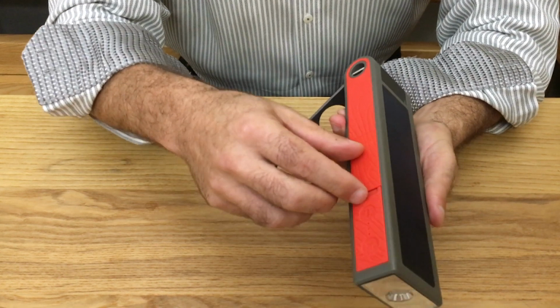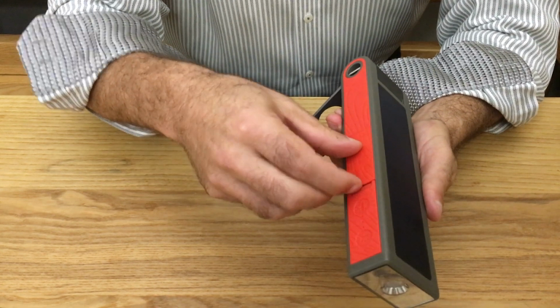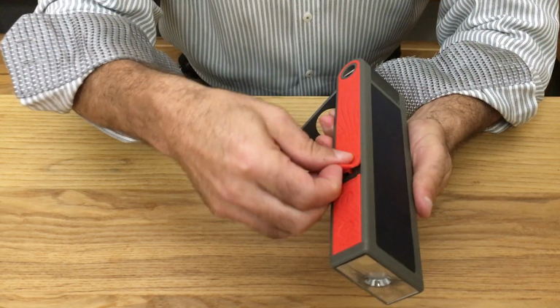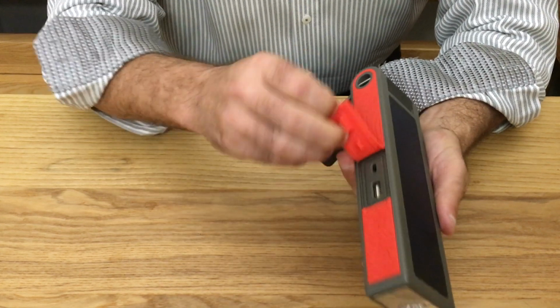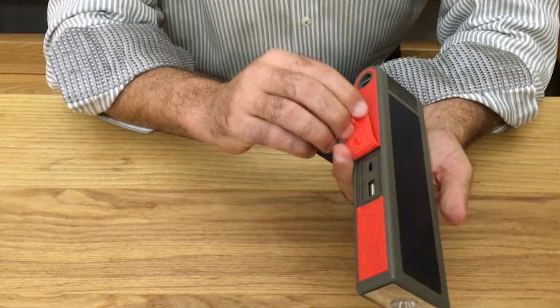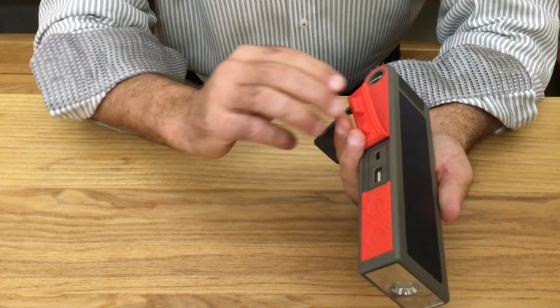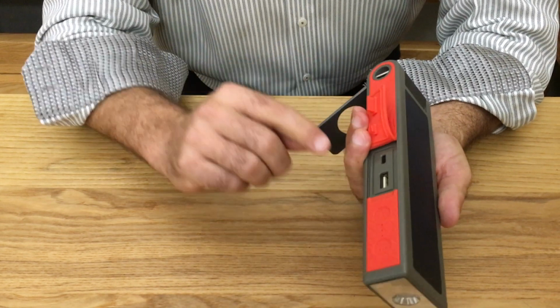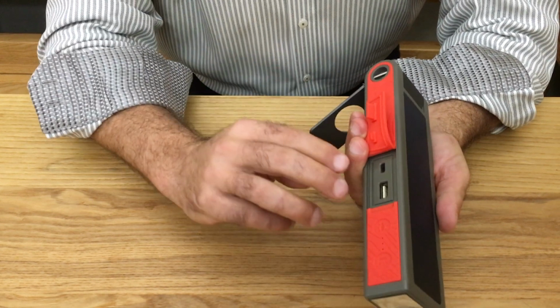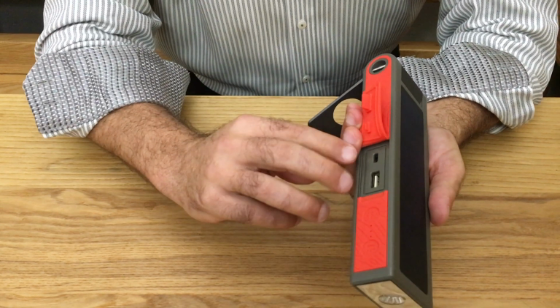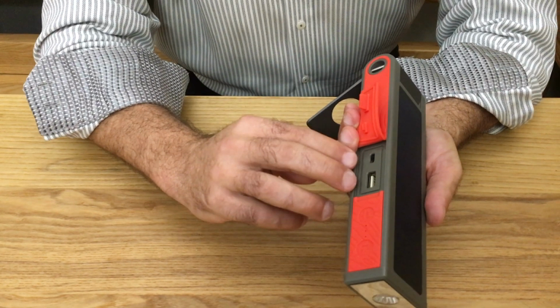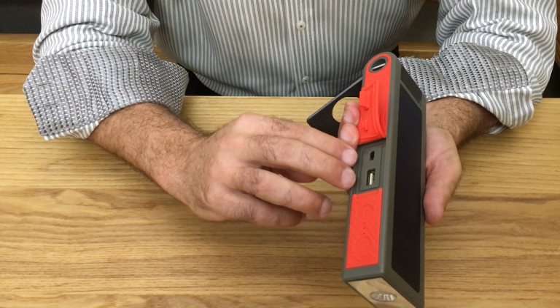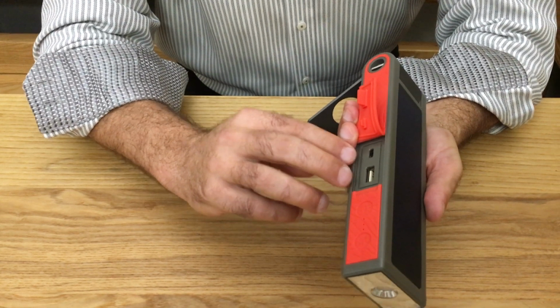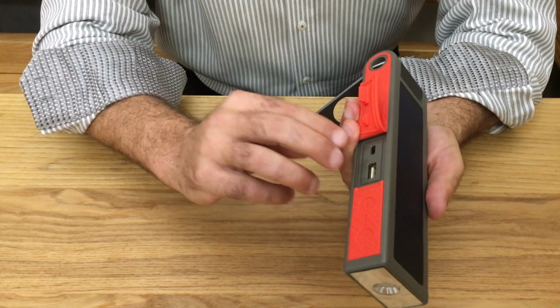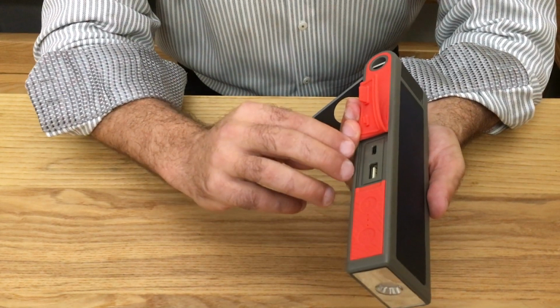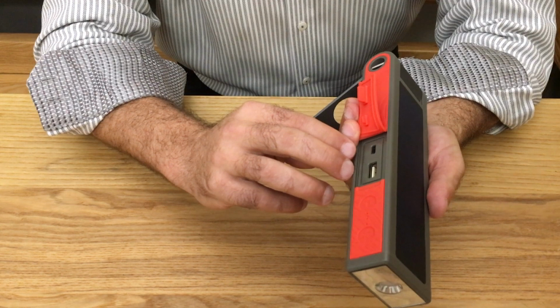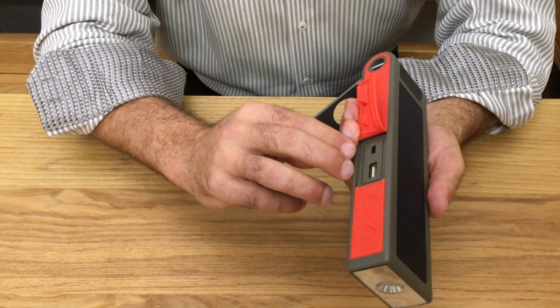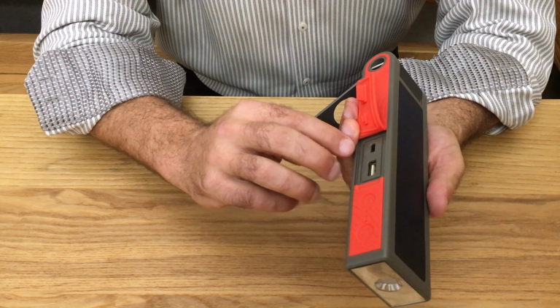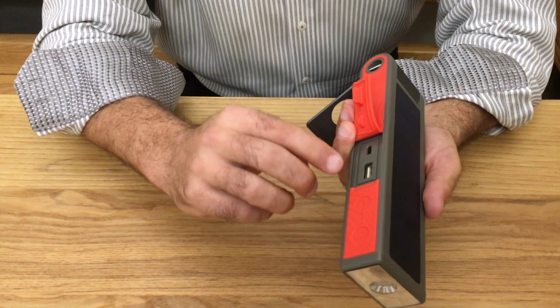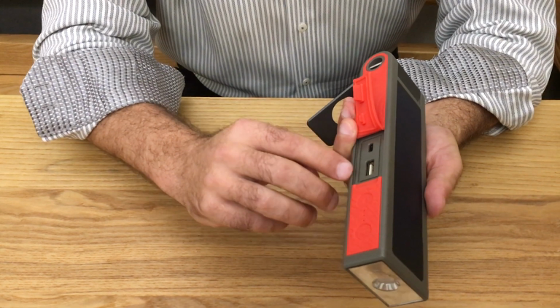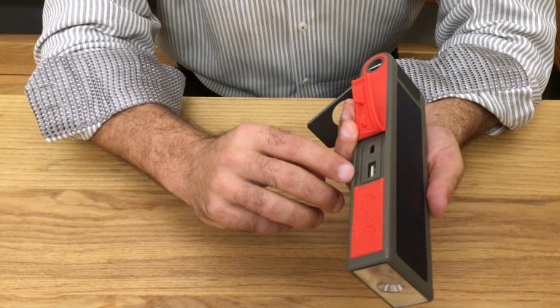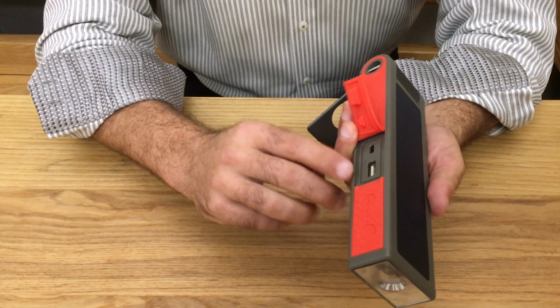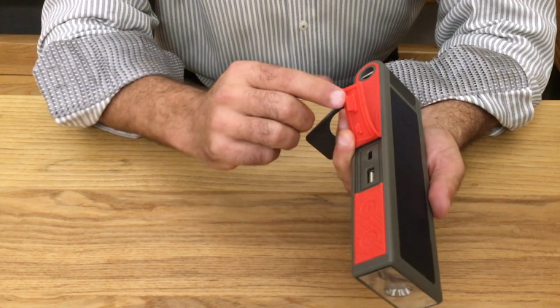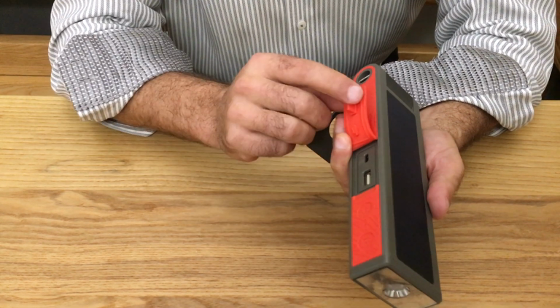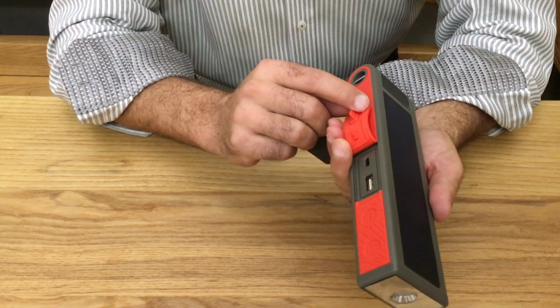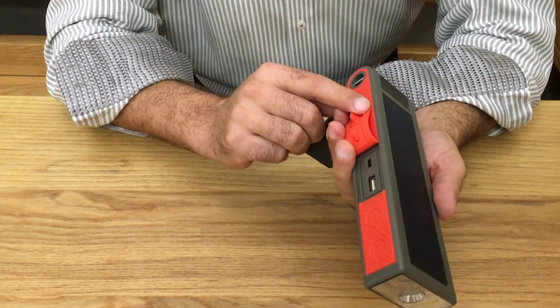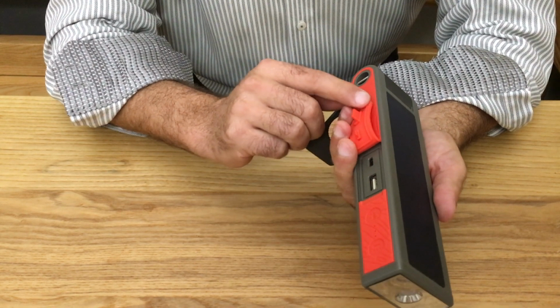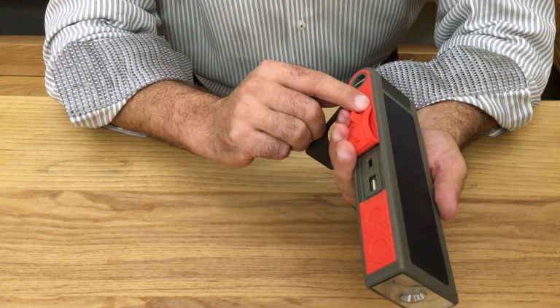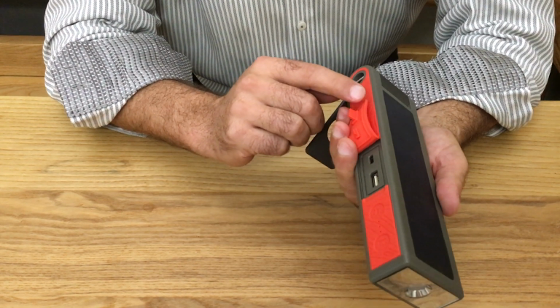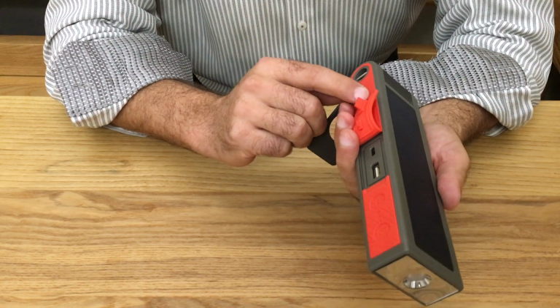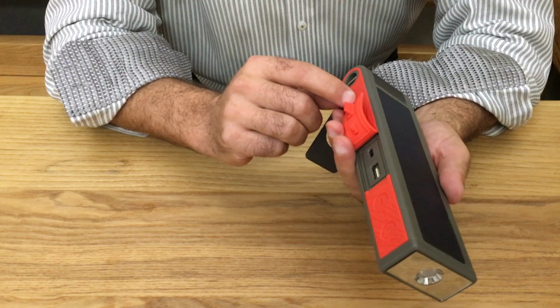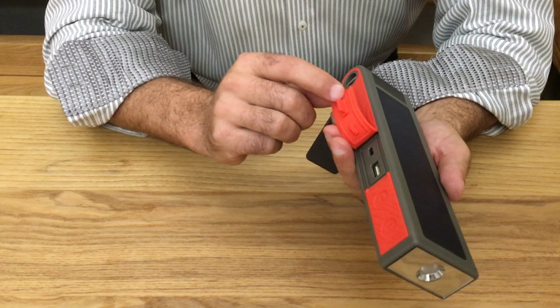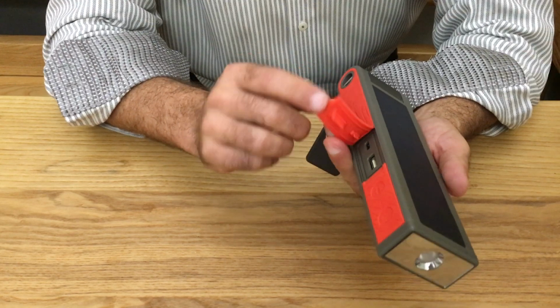I also have the ability to charge it very quickly using USB input, which charges the high-capacity battery. There's also USB out that allows charging of cell phones multiple times on a single battery charge.